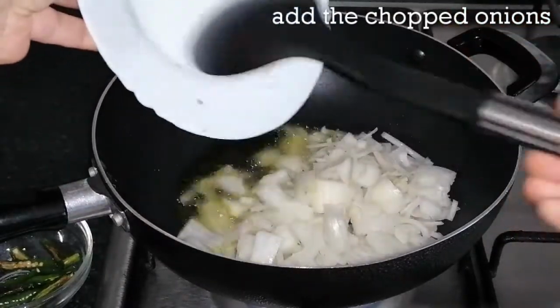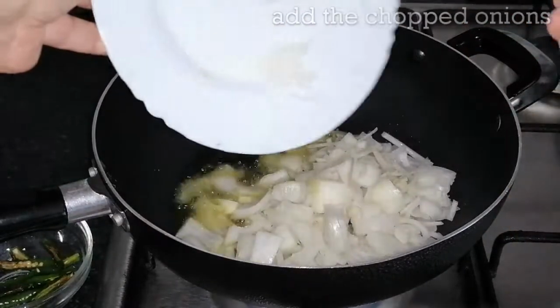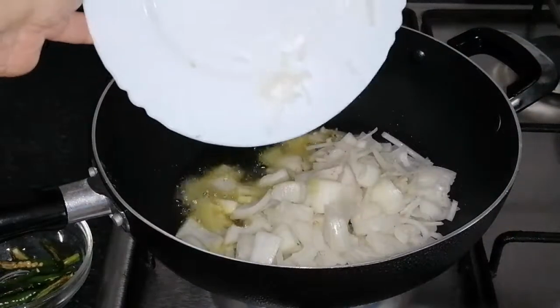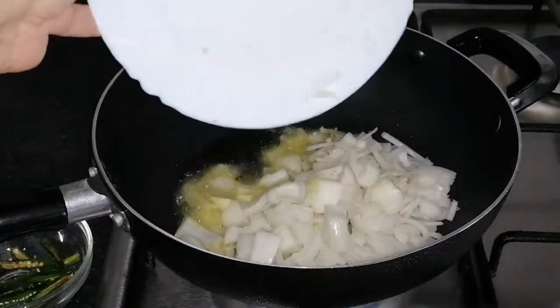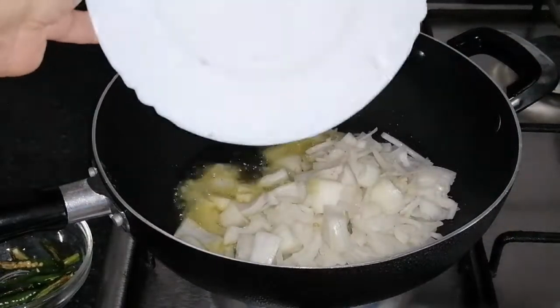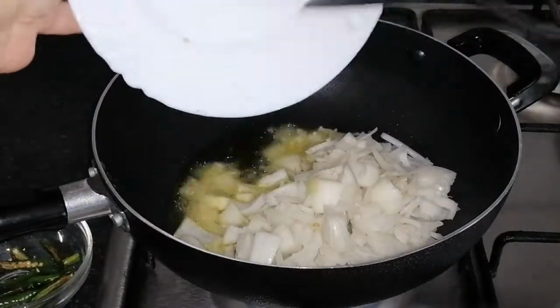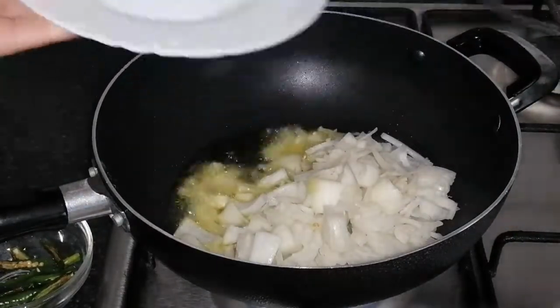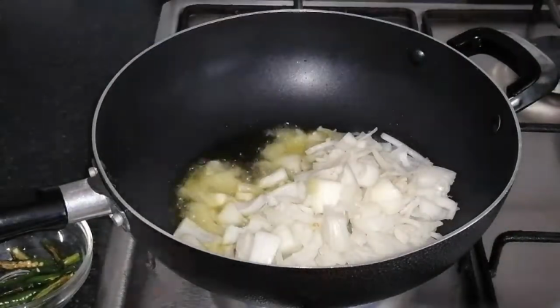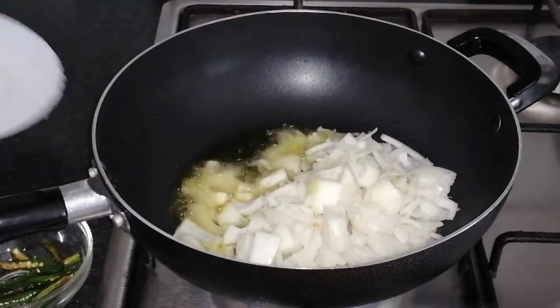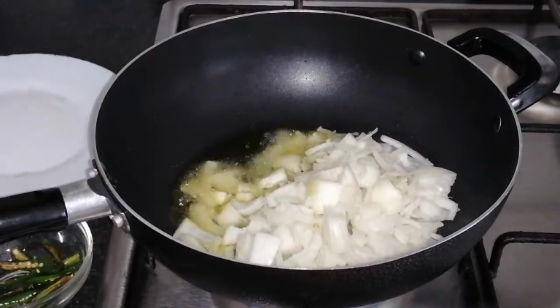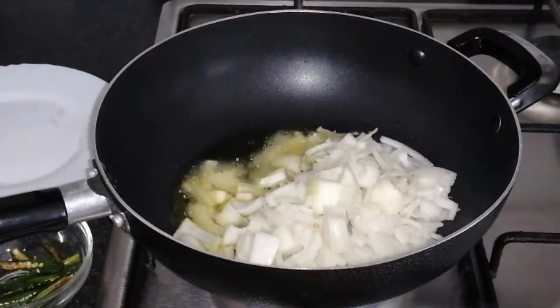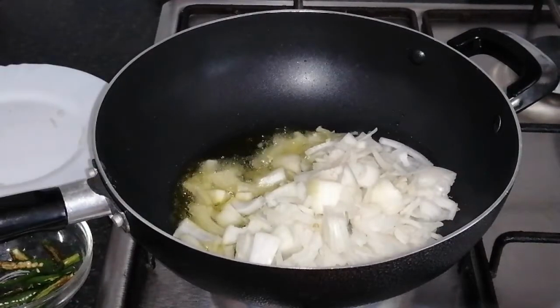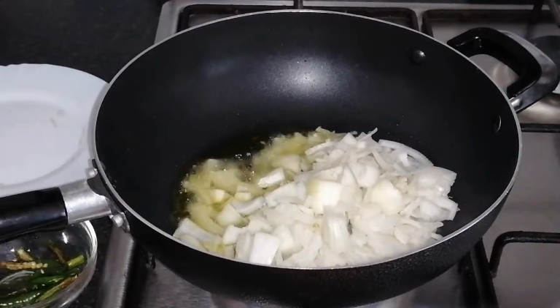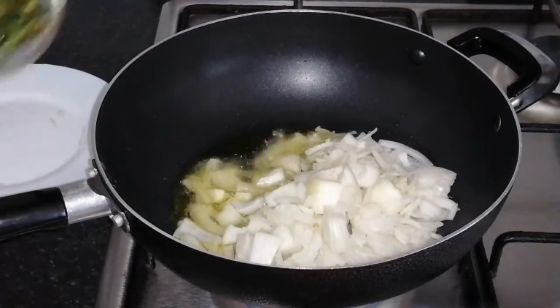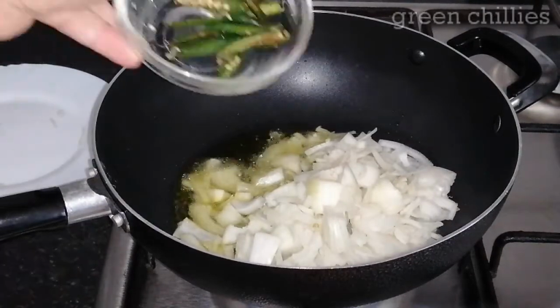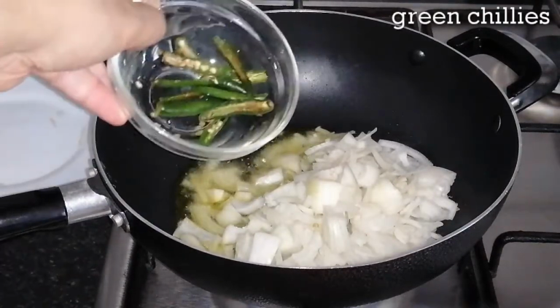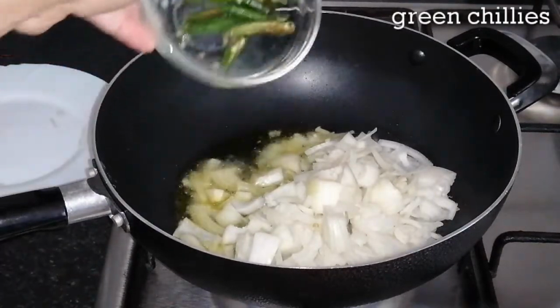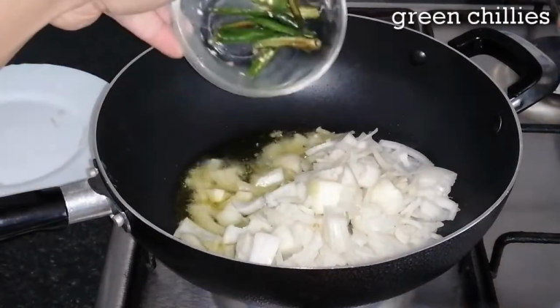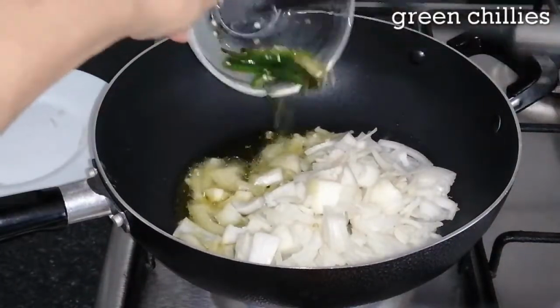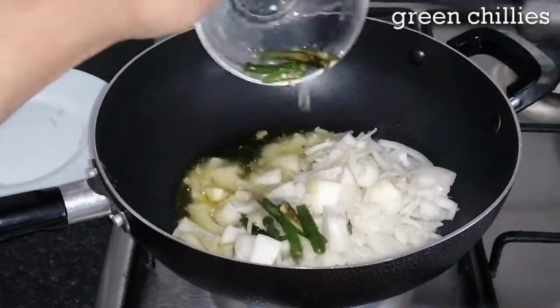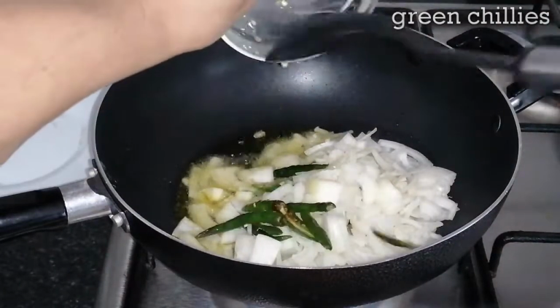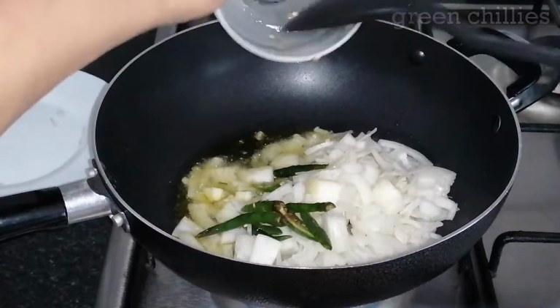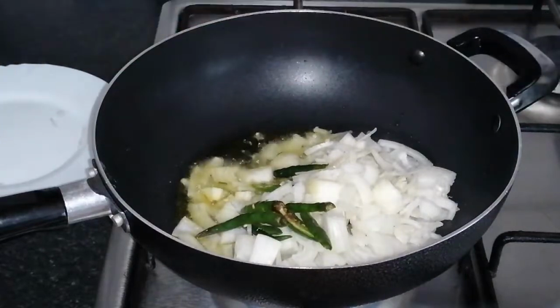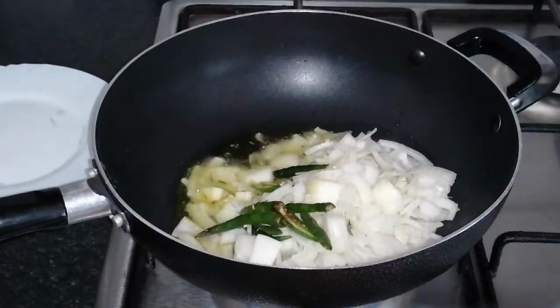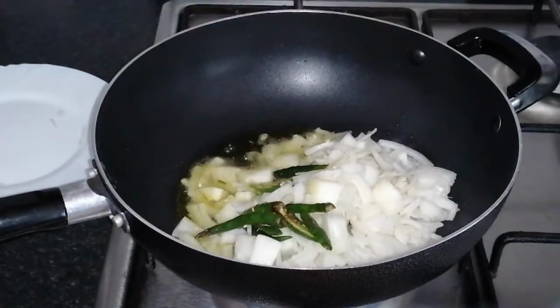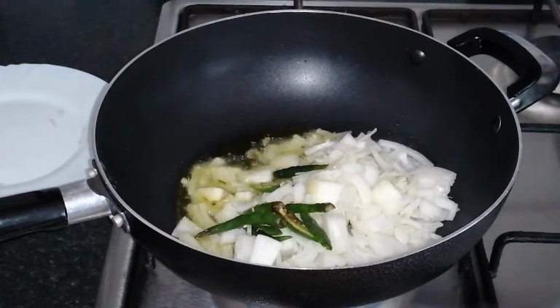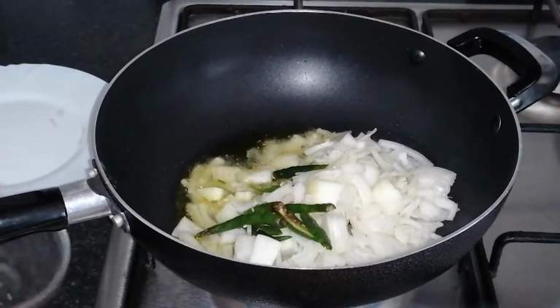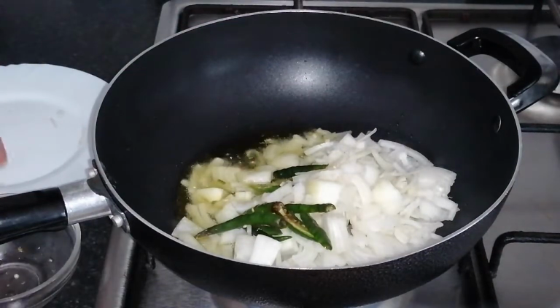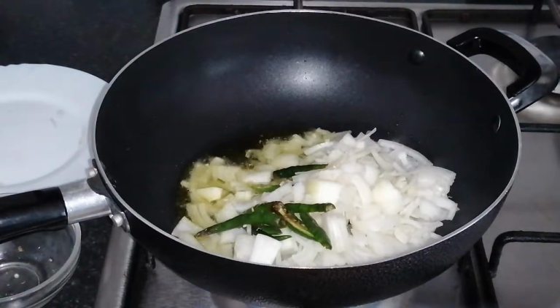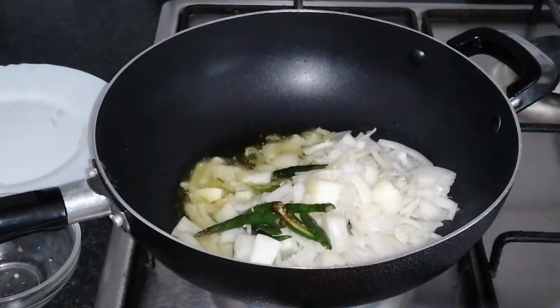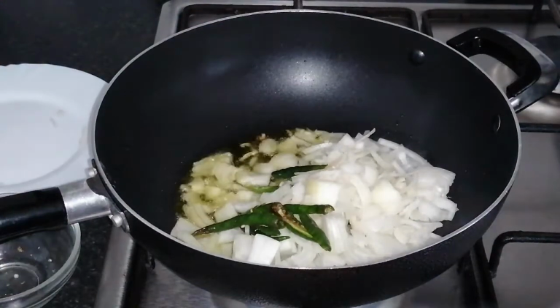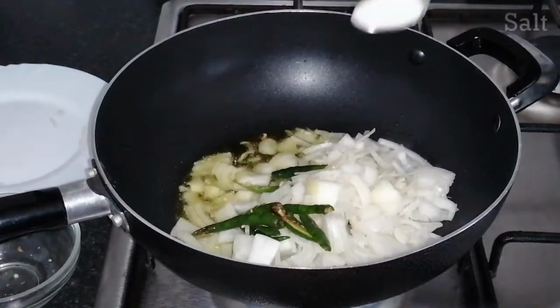Let me add a little cream. If you want to add a cream, you can add a cream and add some cream. If you want to add 1 cup of cream, I'm going to add a cream.